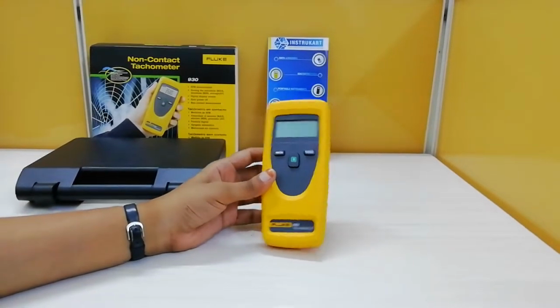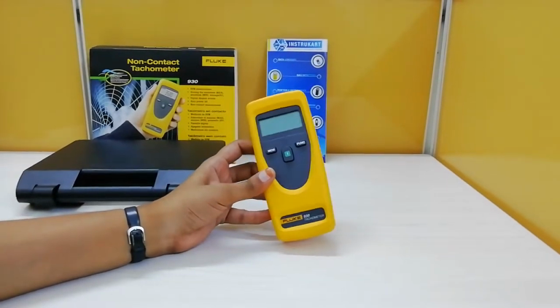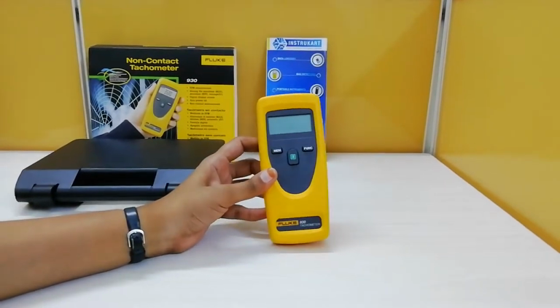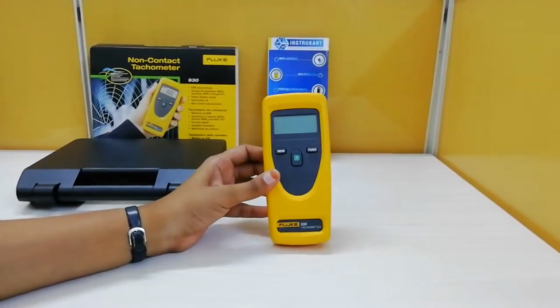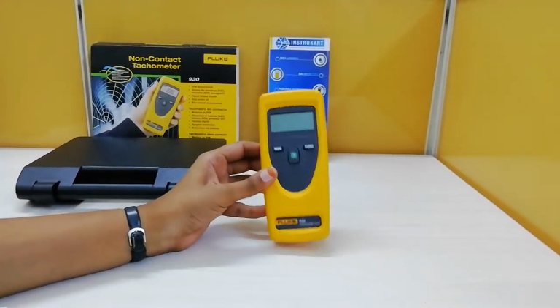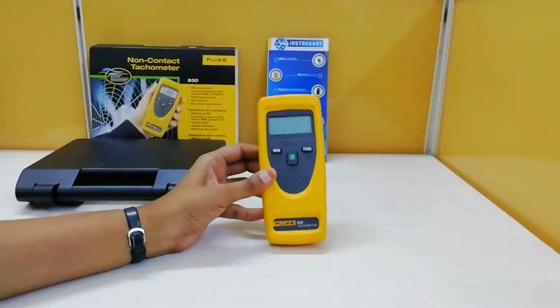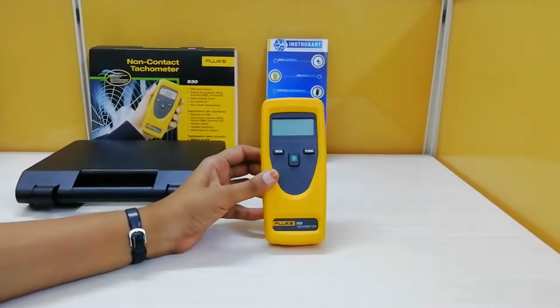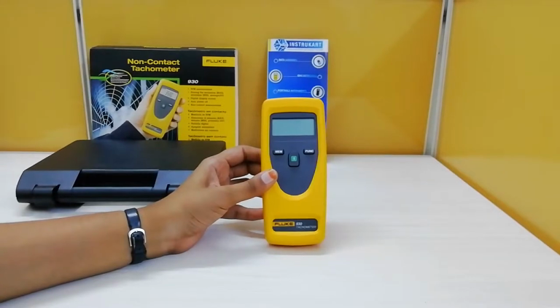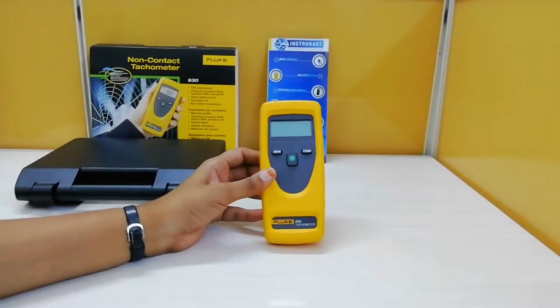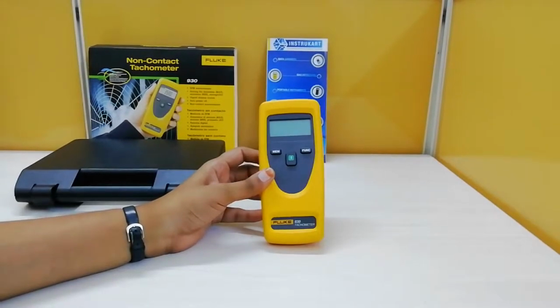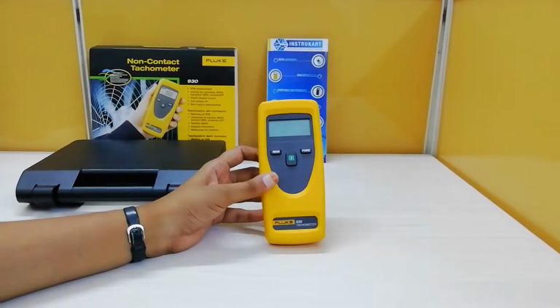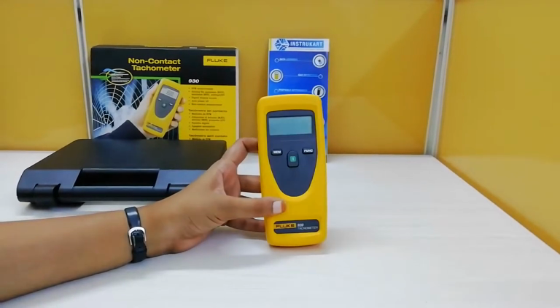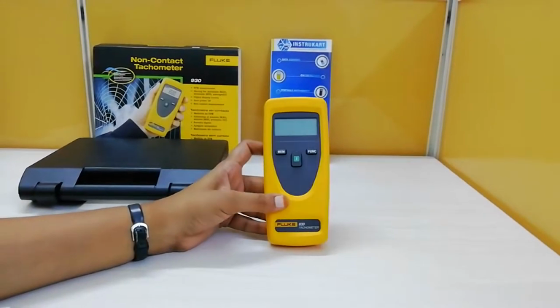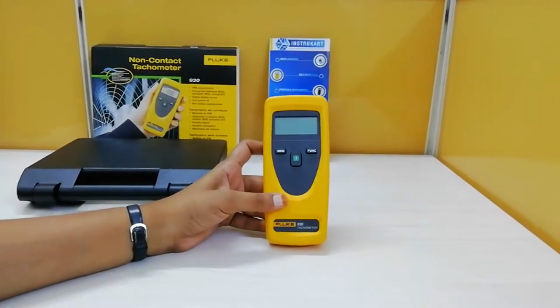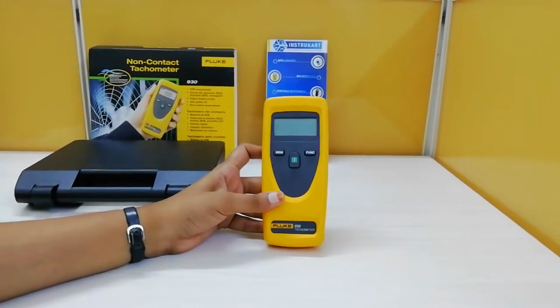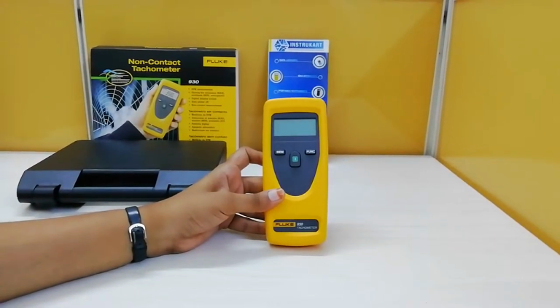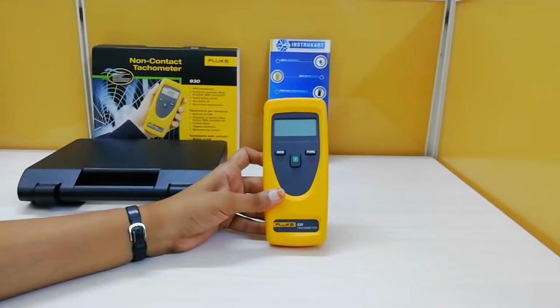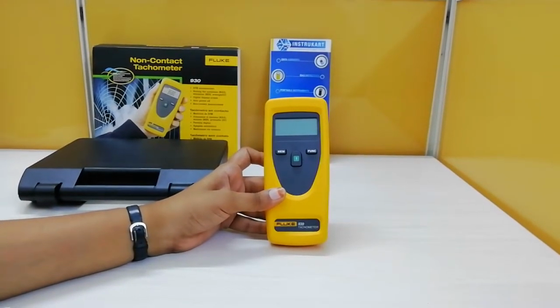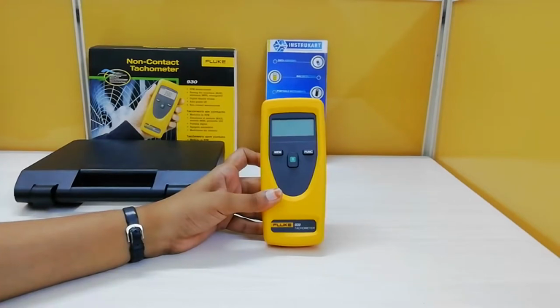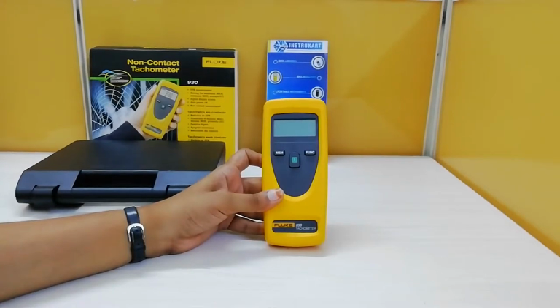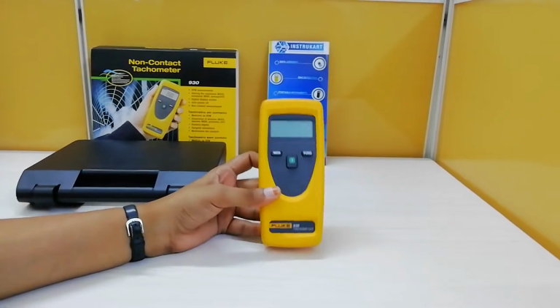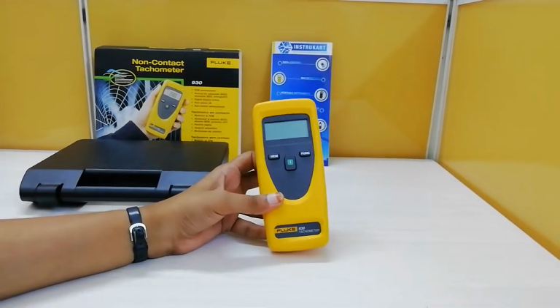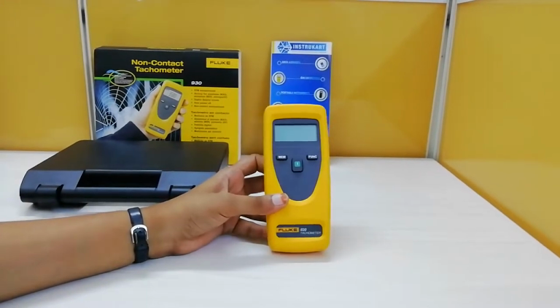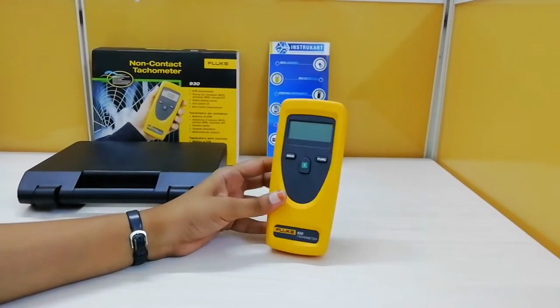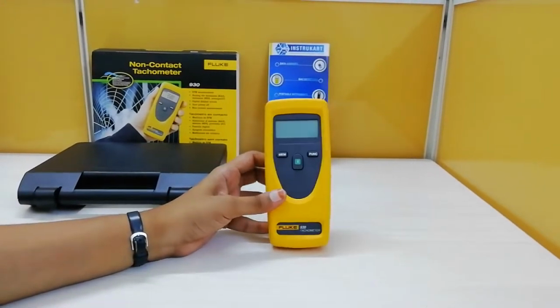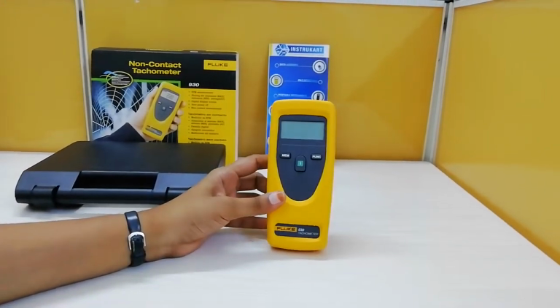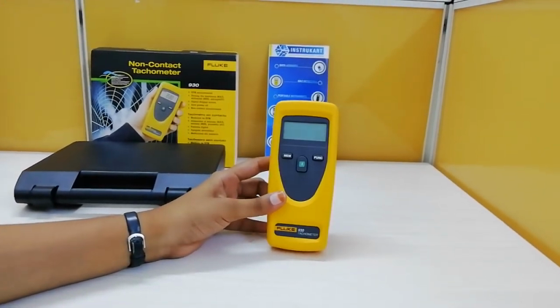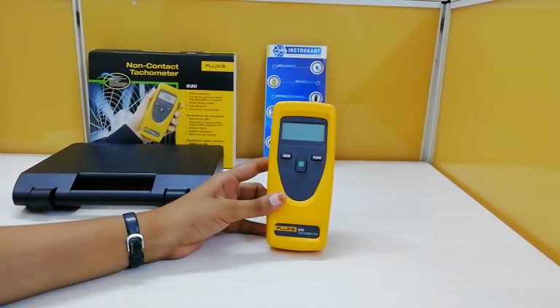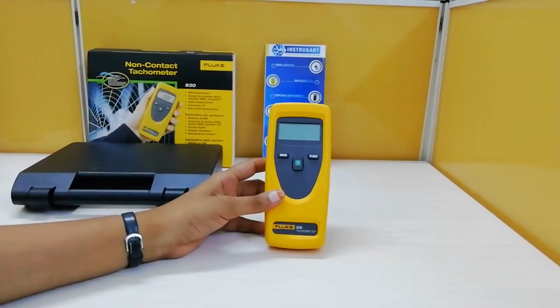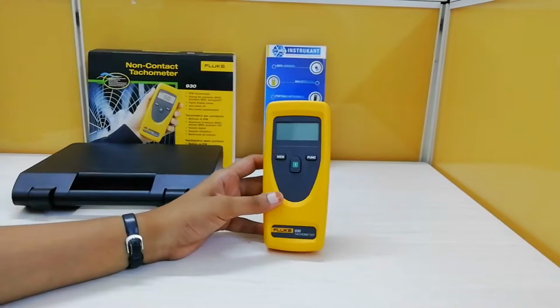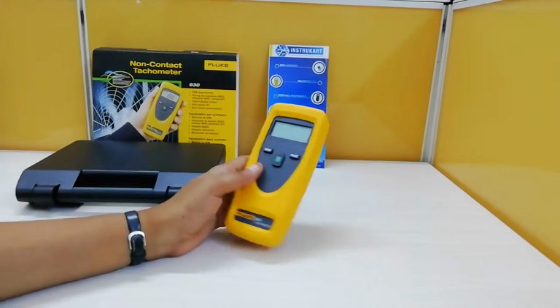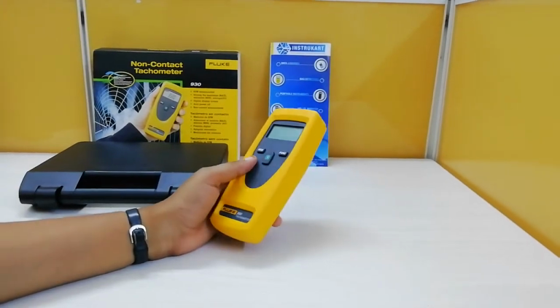This is a non-contact tachometer manufactured by Fluke, model 930. The contact tachometer is model 931. This non-contact tachometer works on the optical principle with a beam.